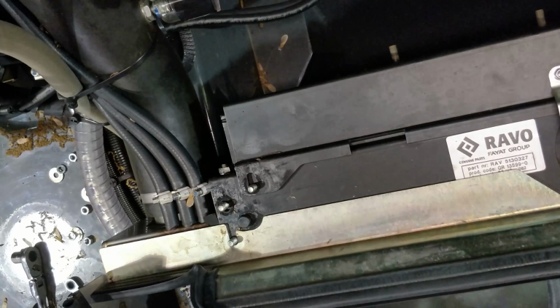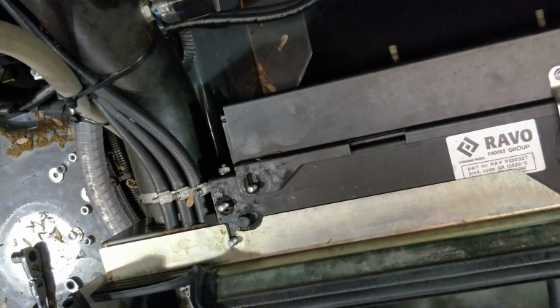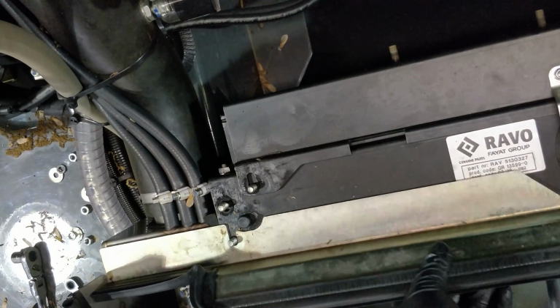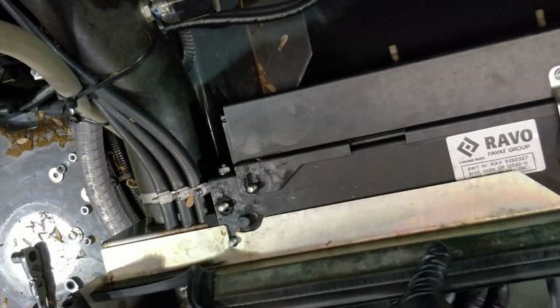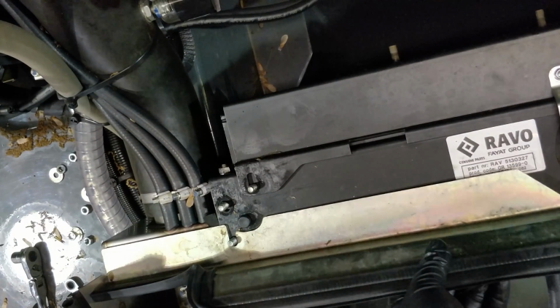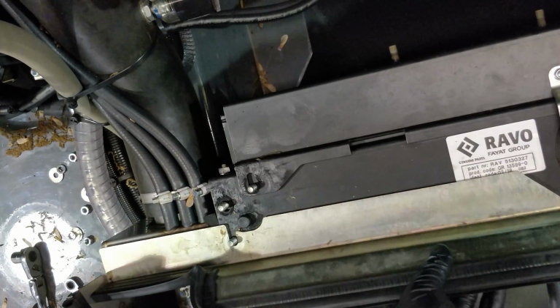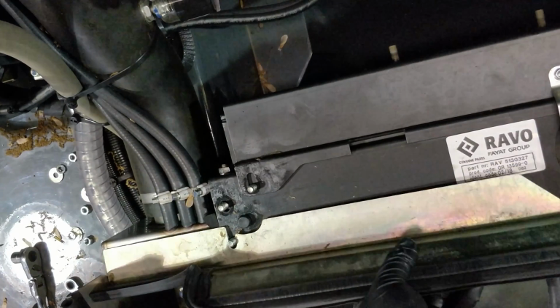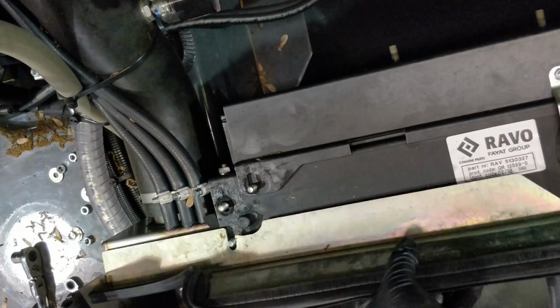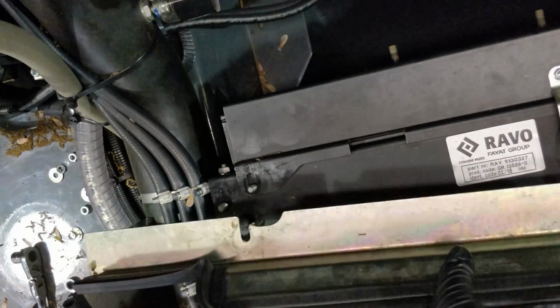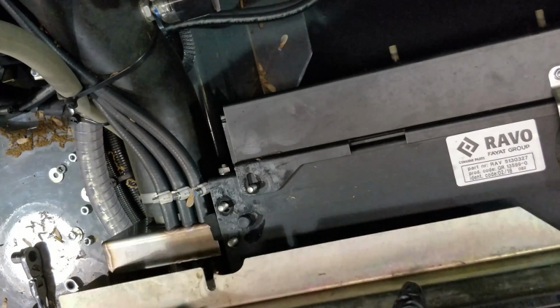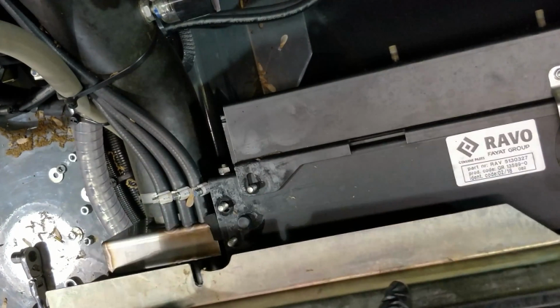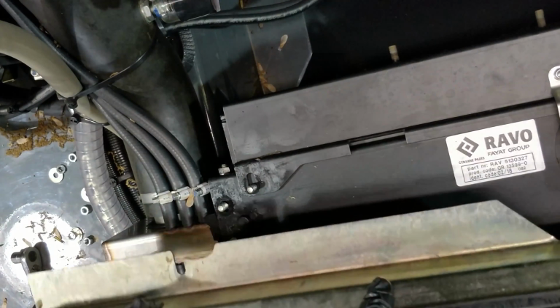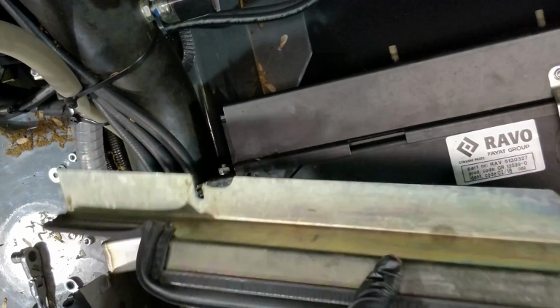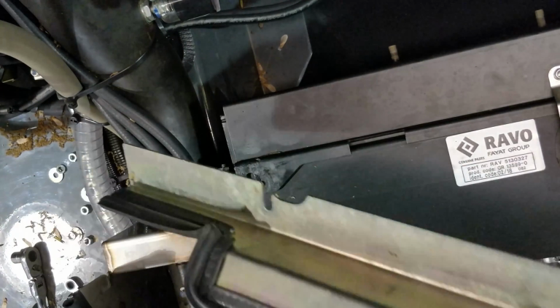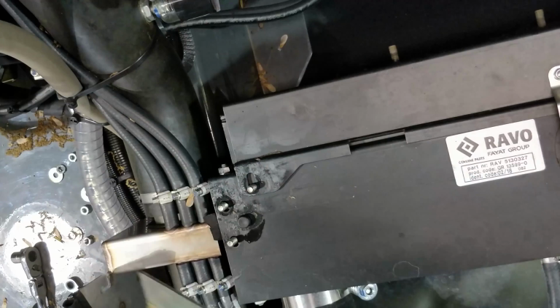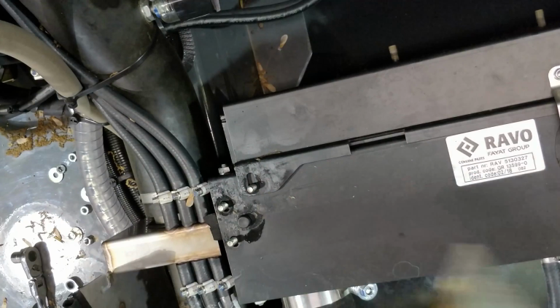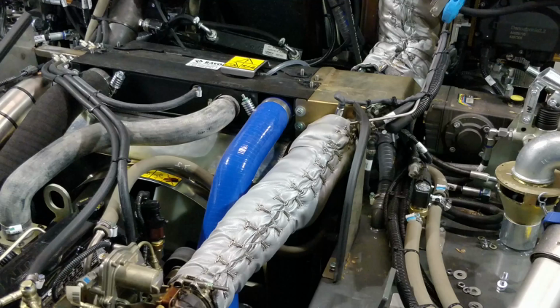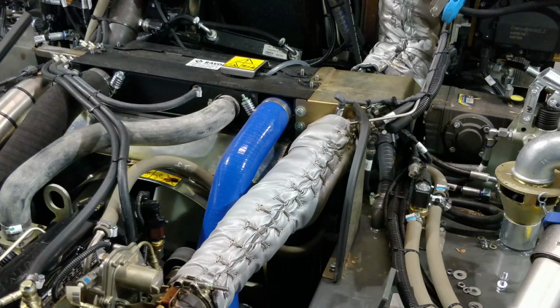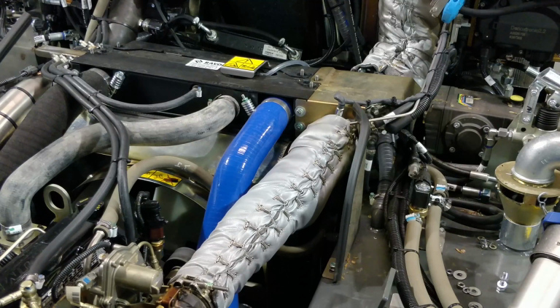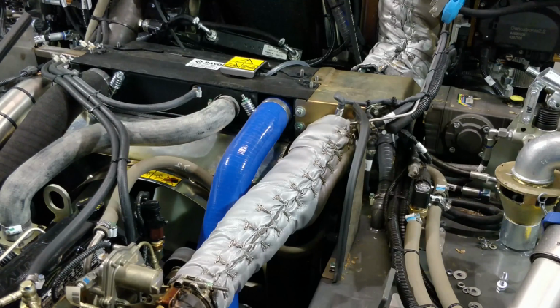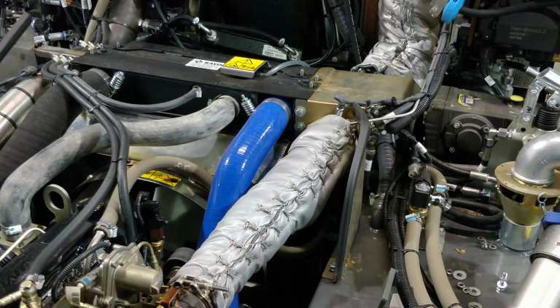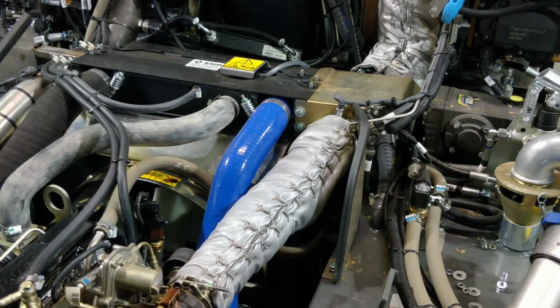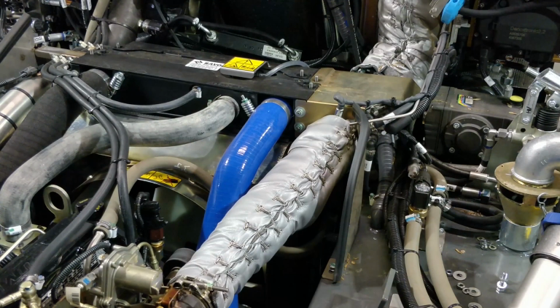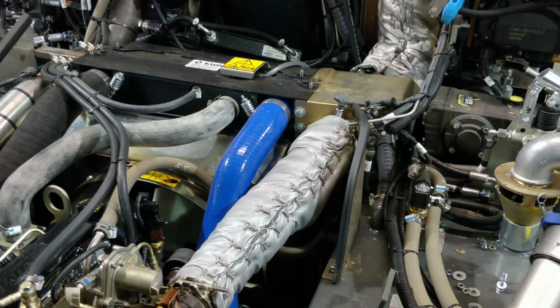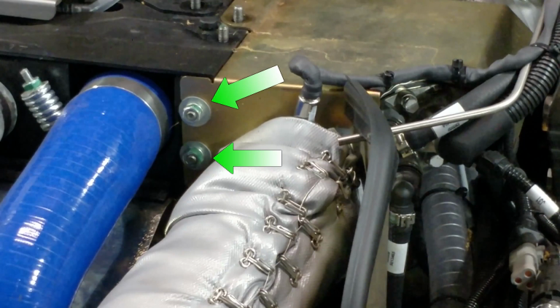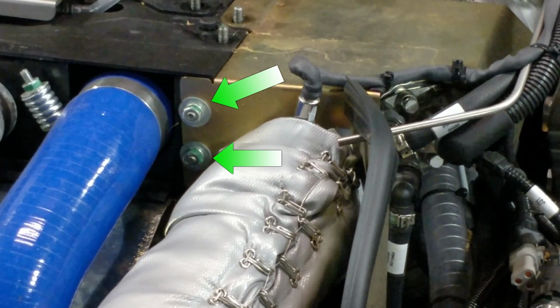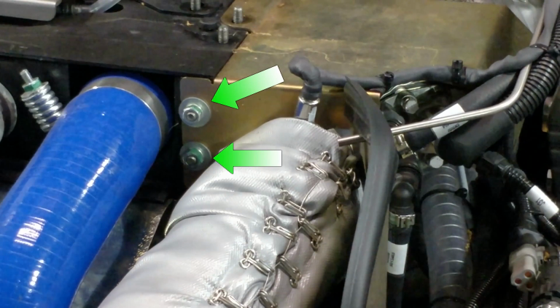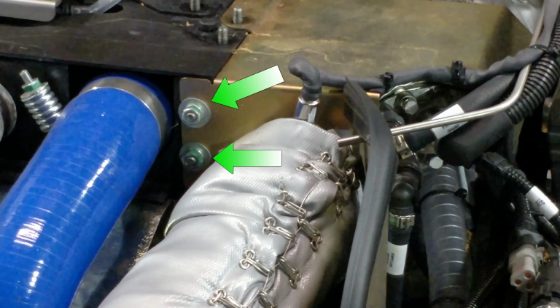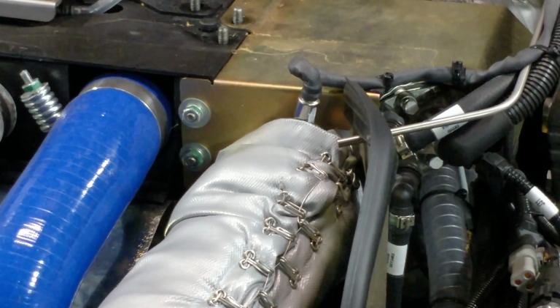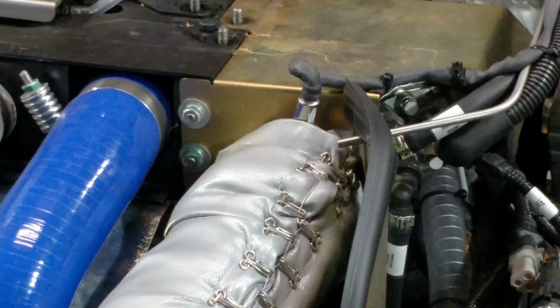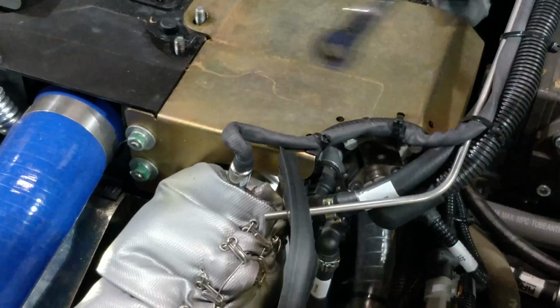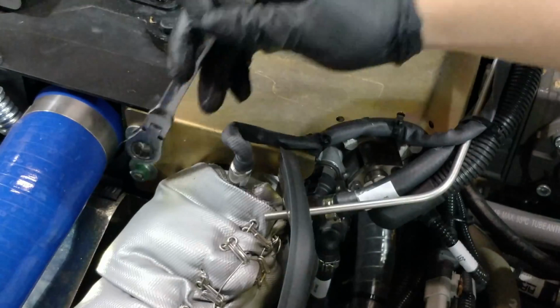After removing the nuts, you can lift and remove the seal plate away from the radiator. We will also remove the two nuts holding the exhaust cover plate to the radiator.